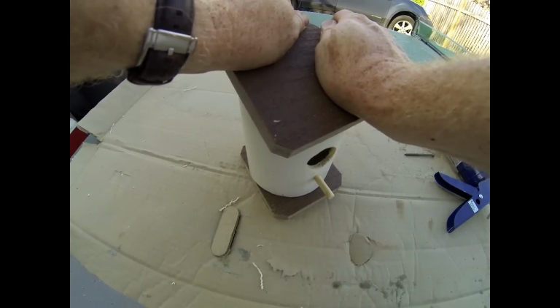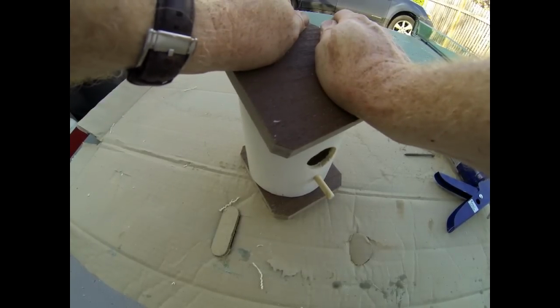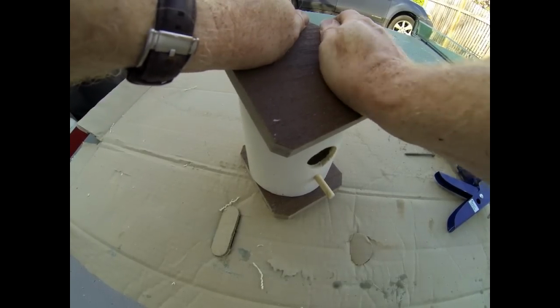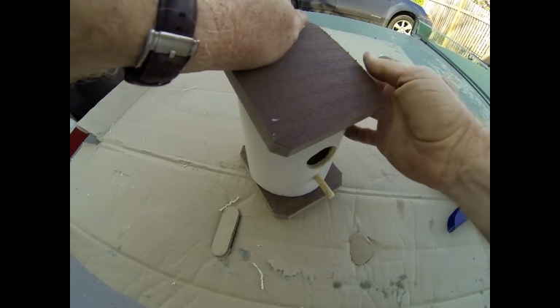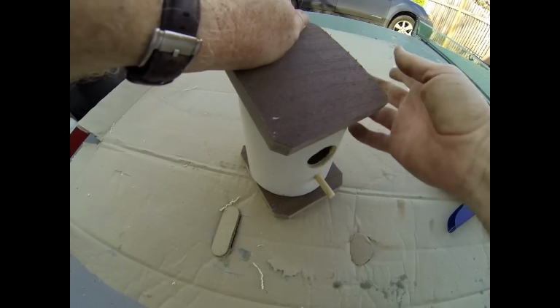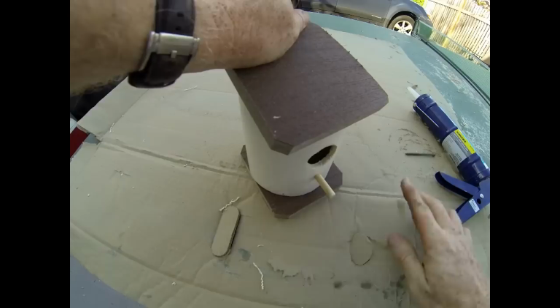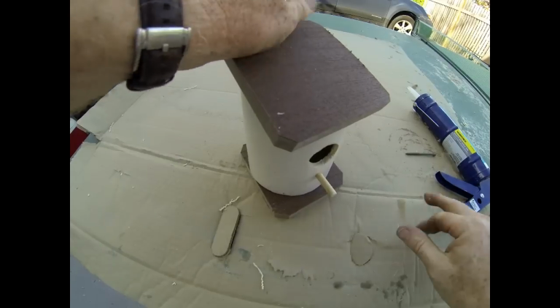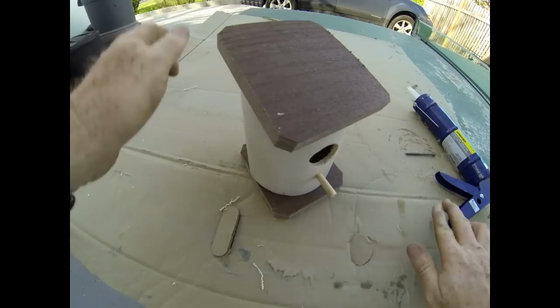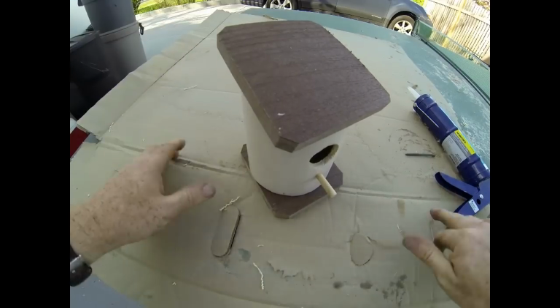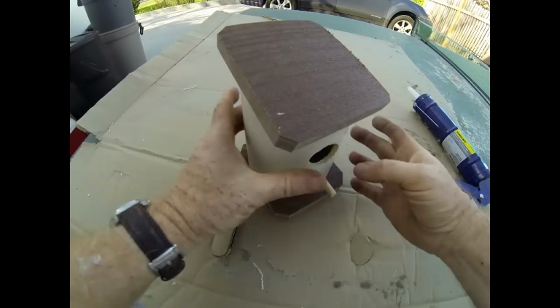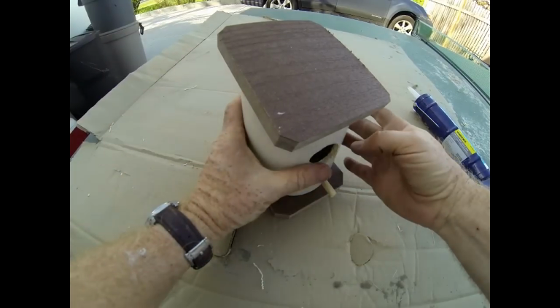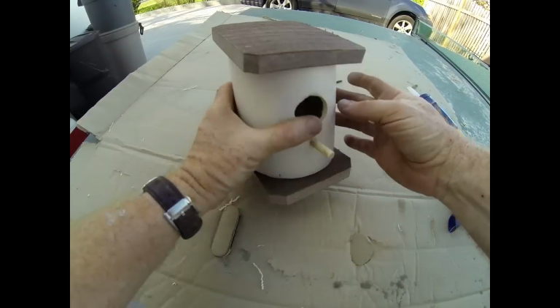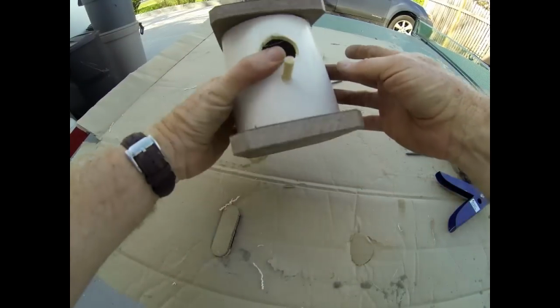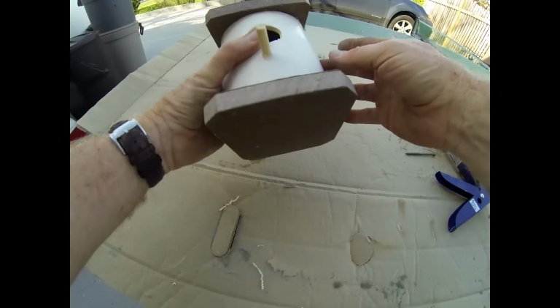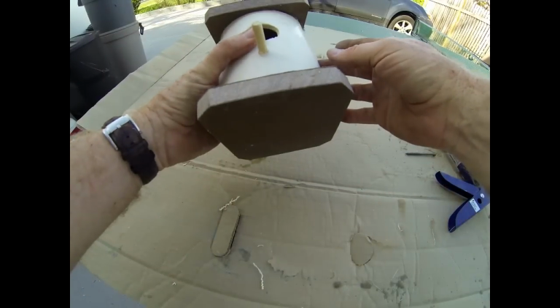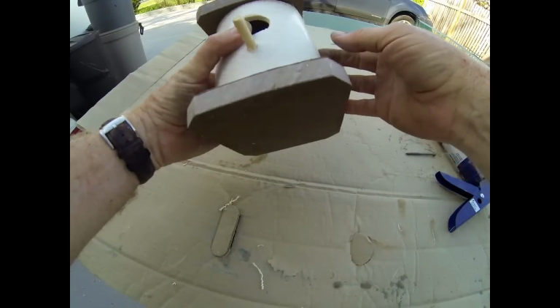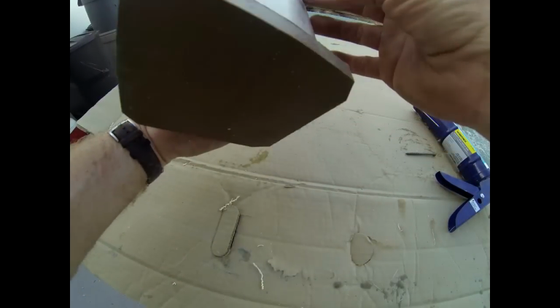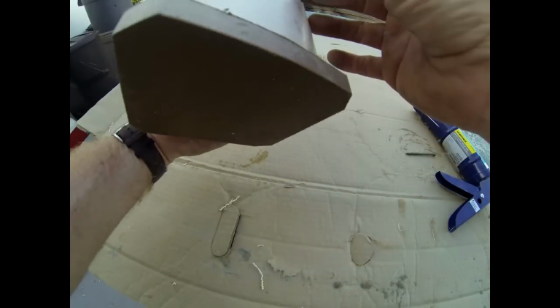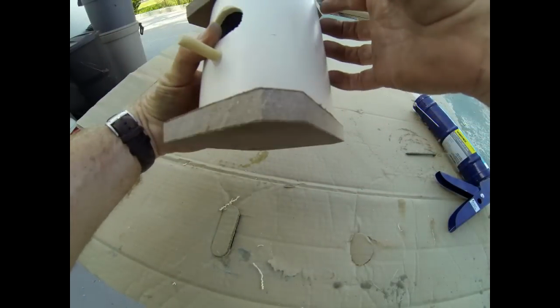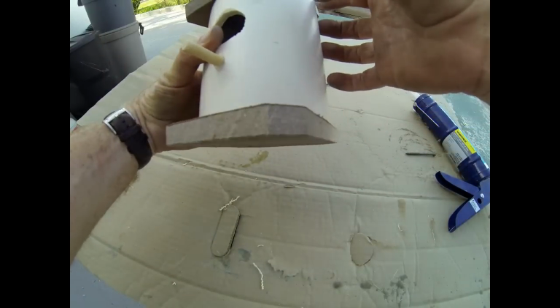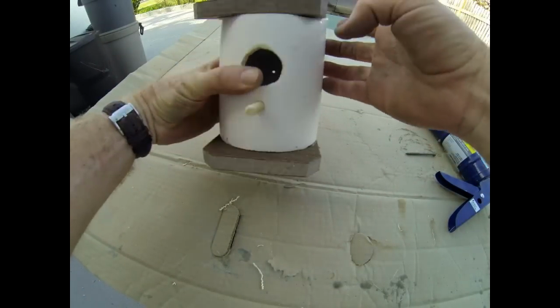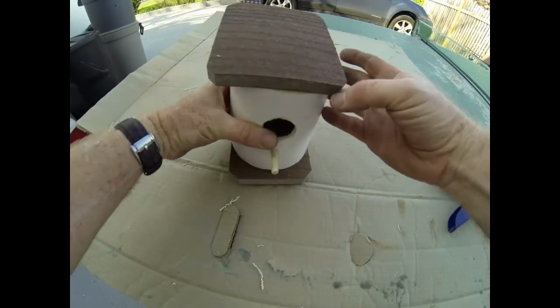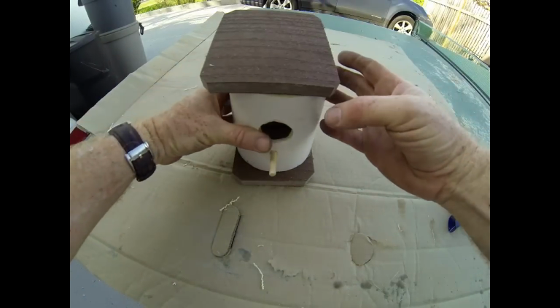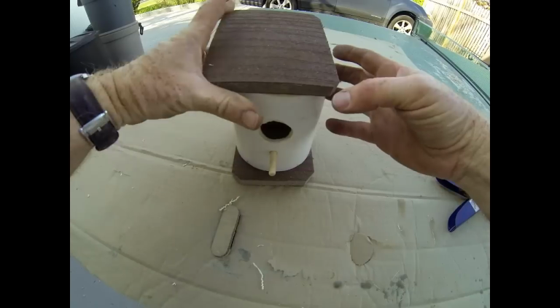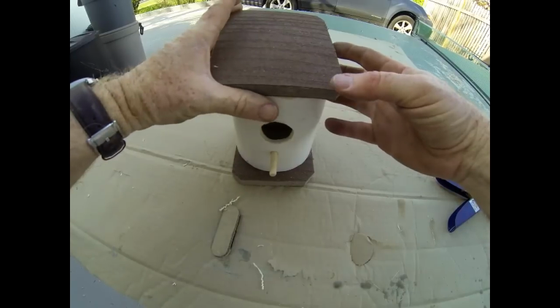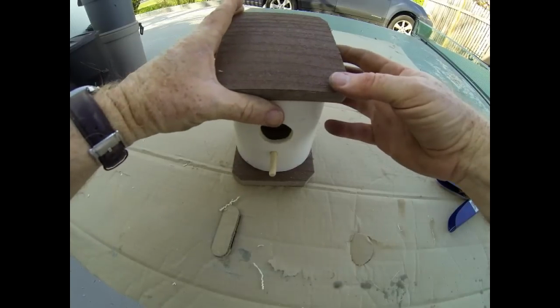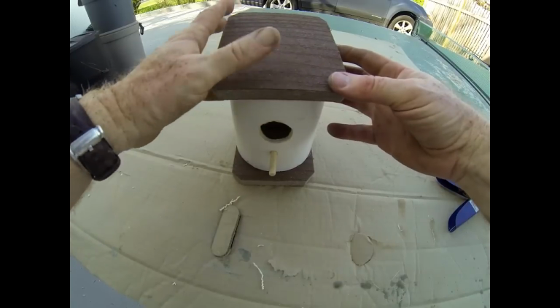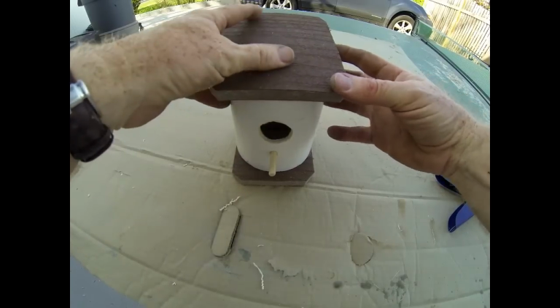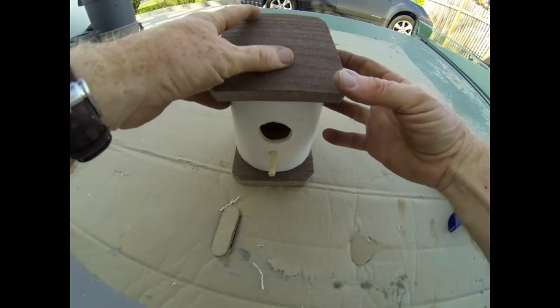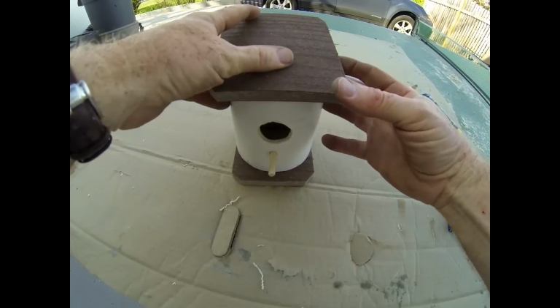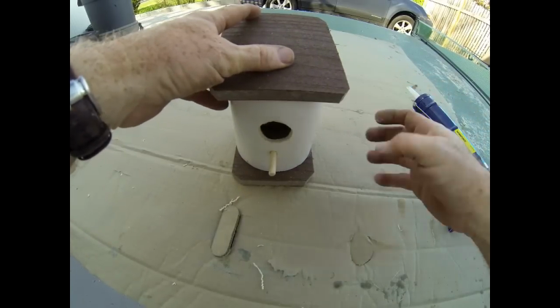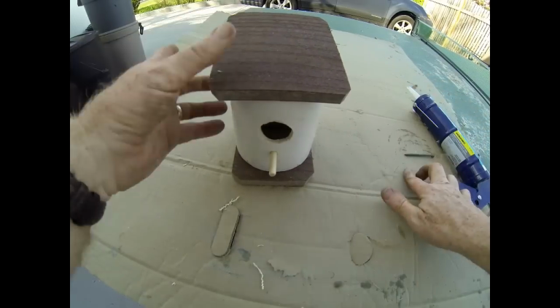You will have to let the bird houses — or rather, the silicone — dry for several hours before you can hang the bird house in any tree or on any pole.